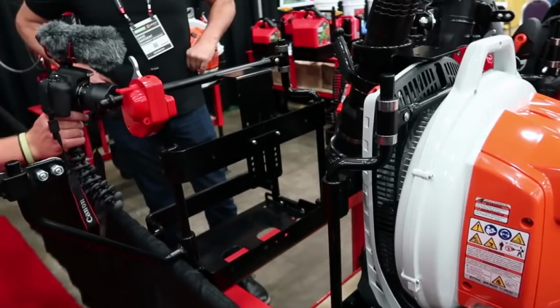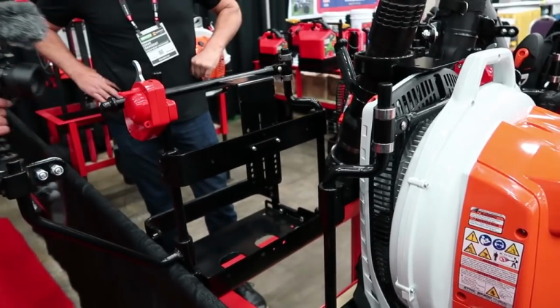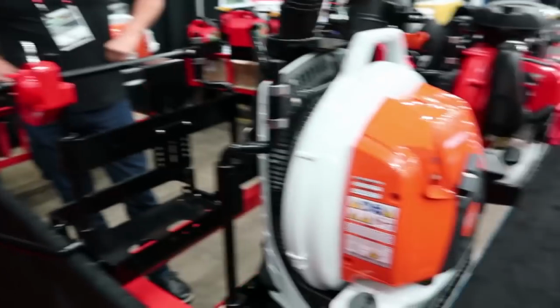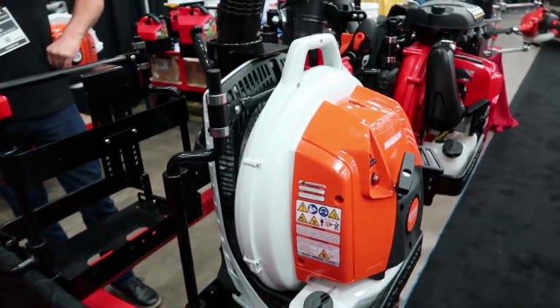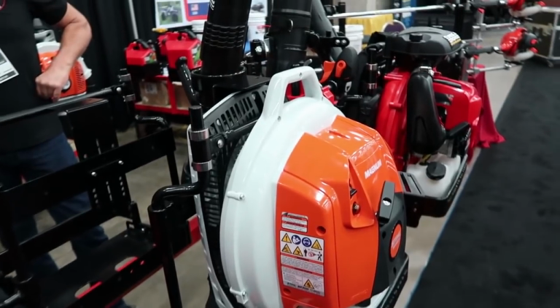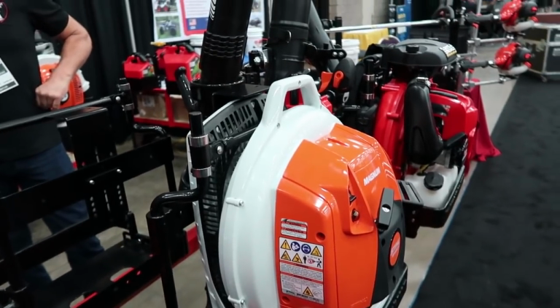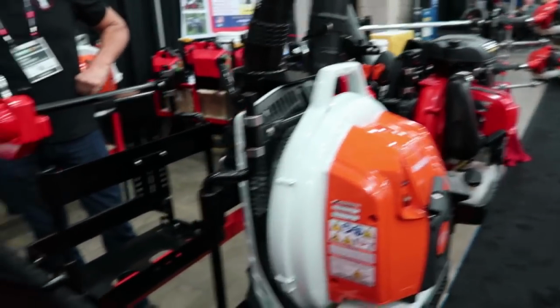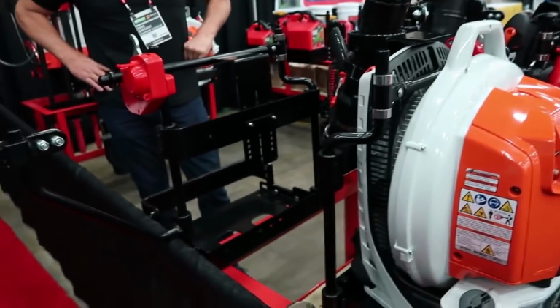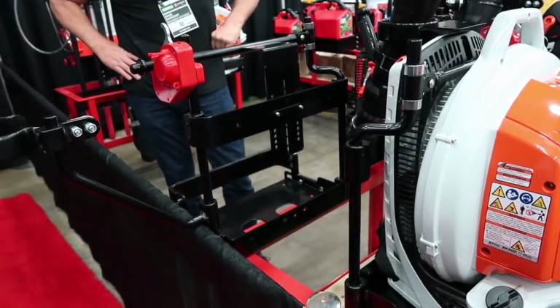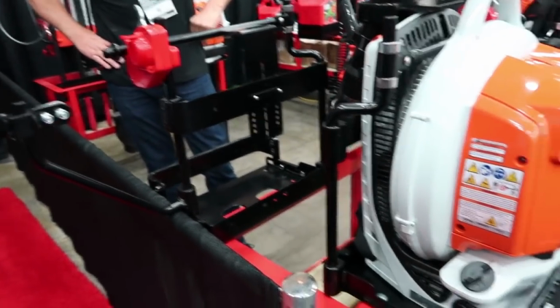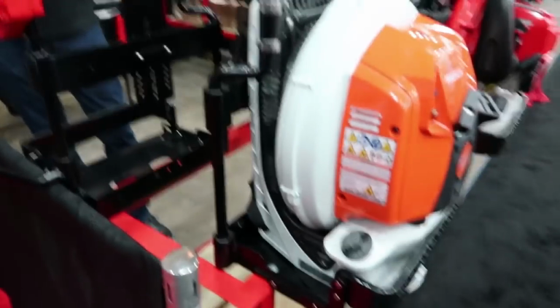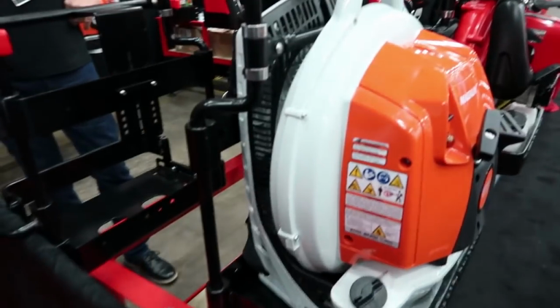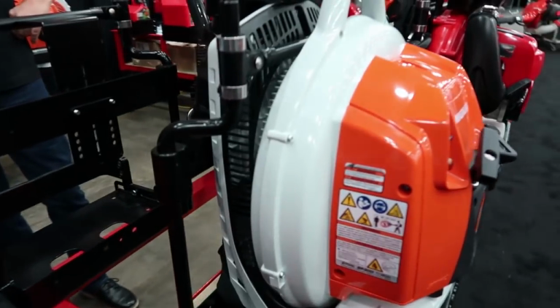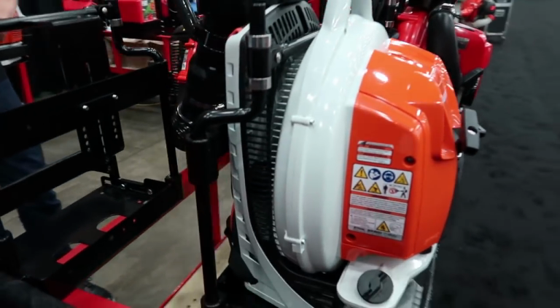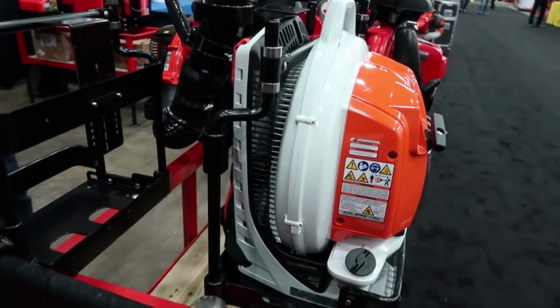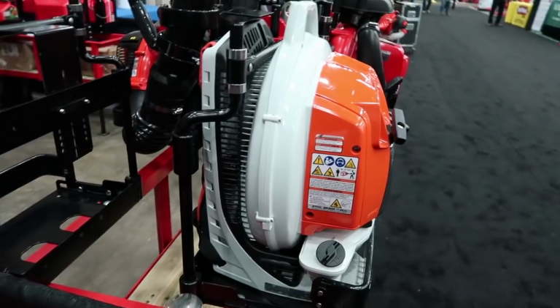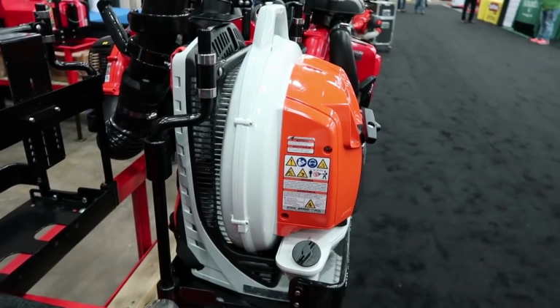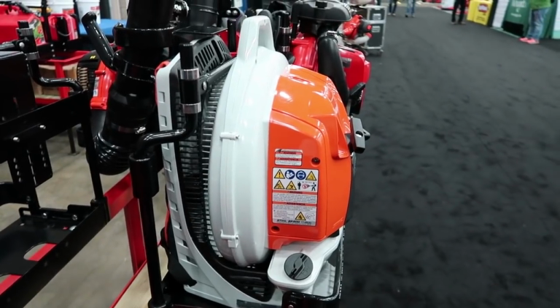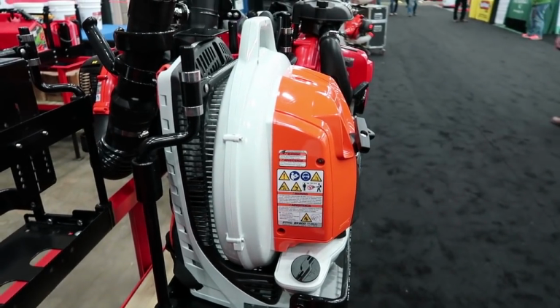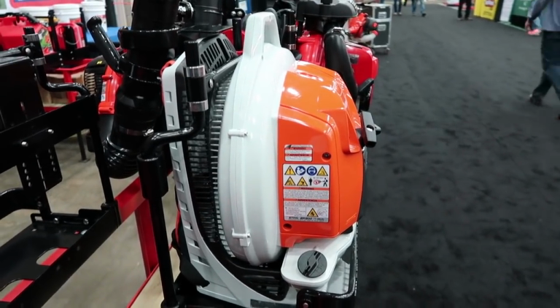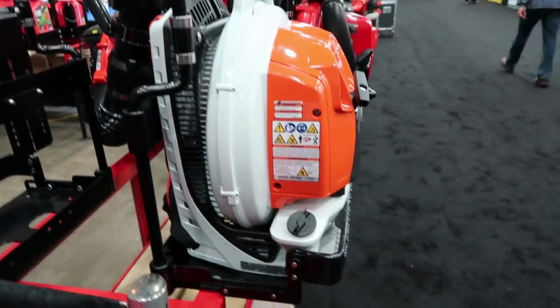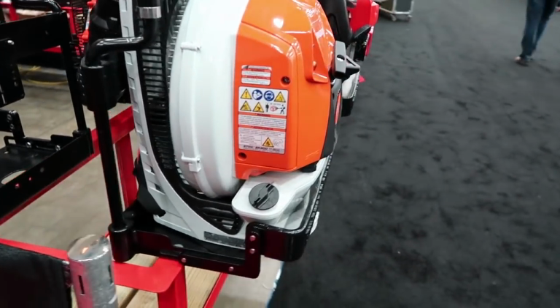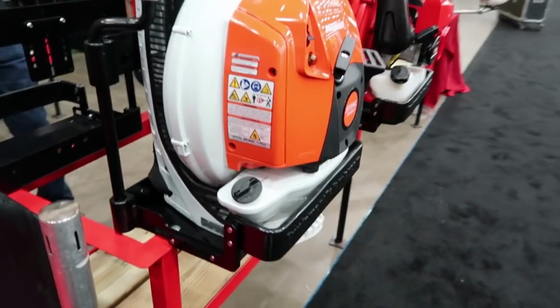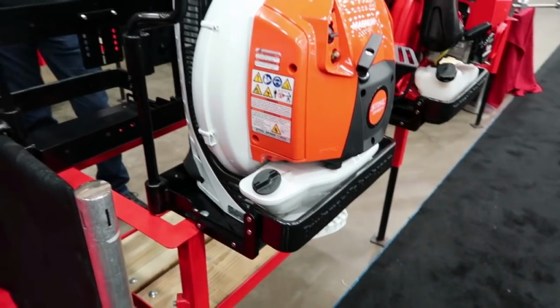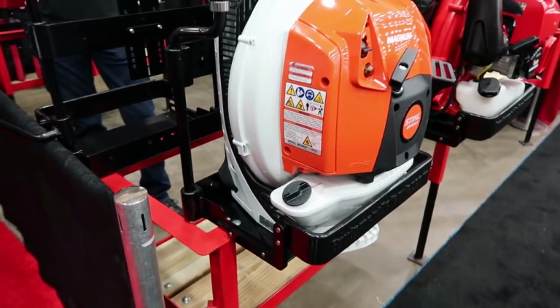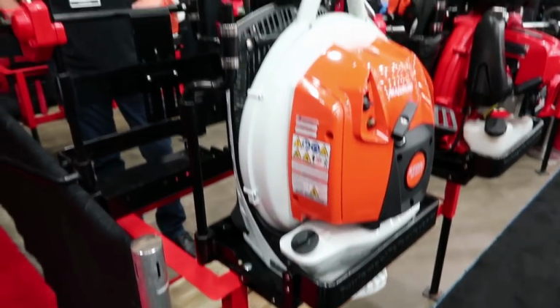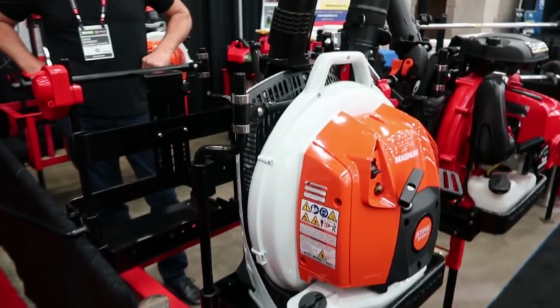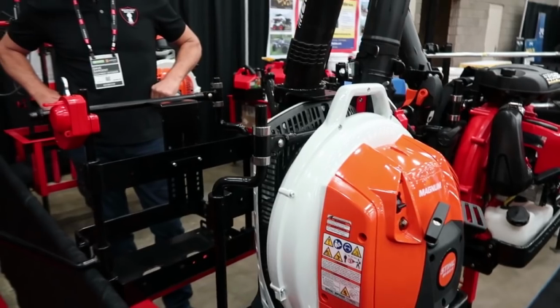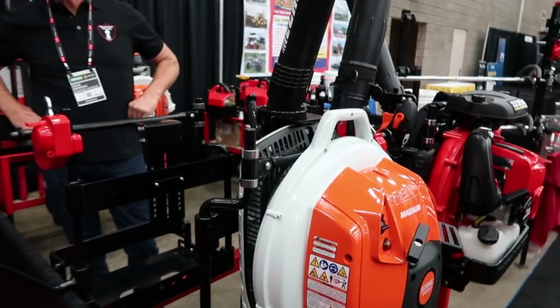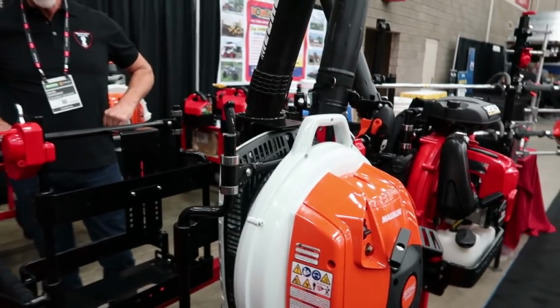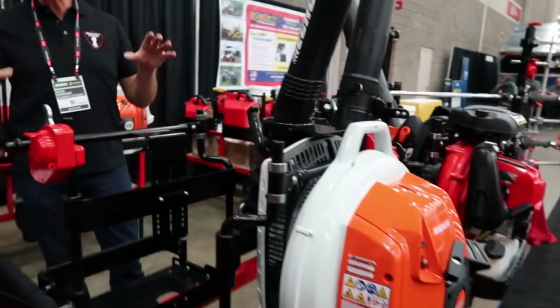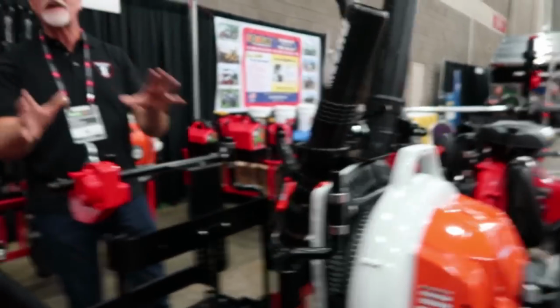So $115, guys, plus shipping of course. But for everything you get, I think they knocked it out of the park on this one. I think they knocked it out of the park.